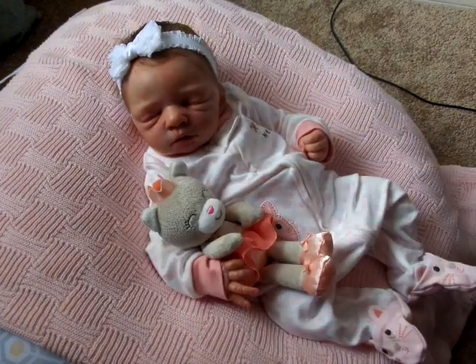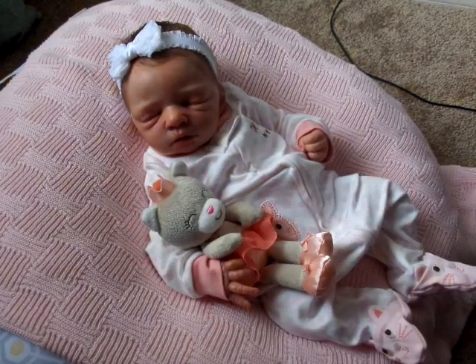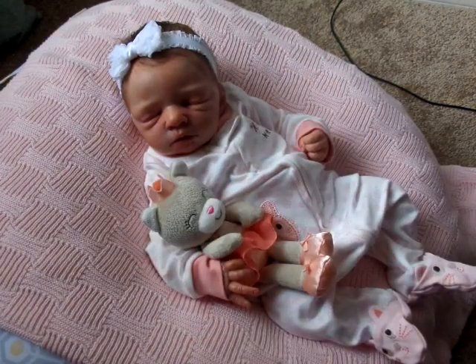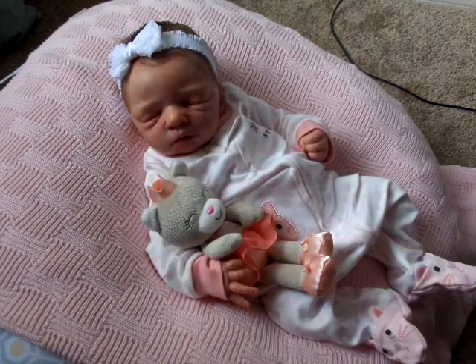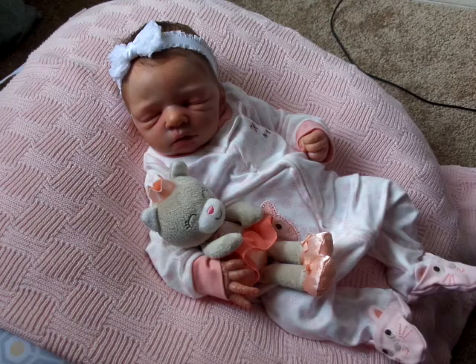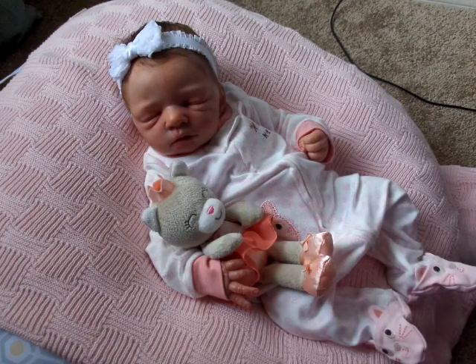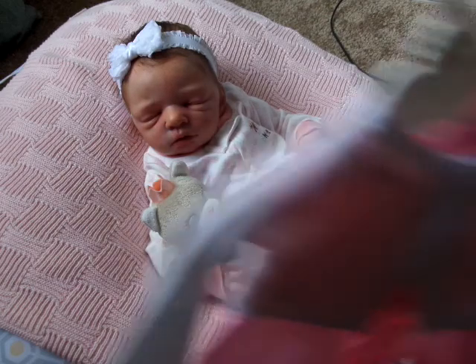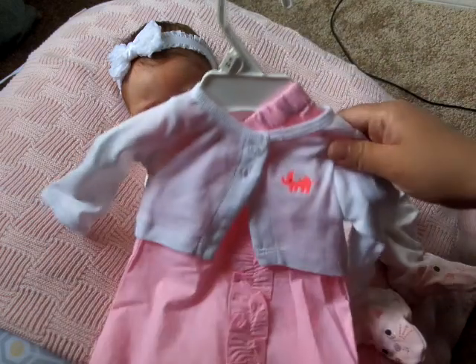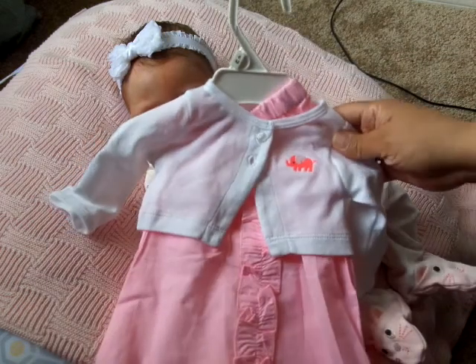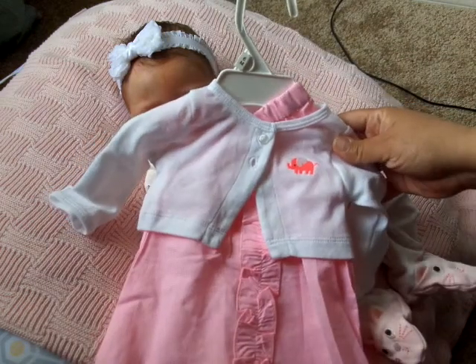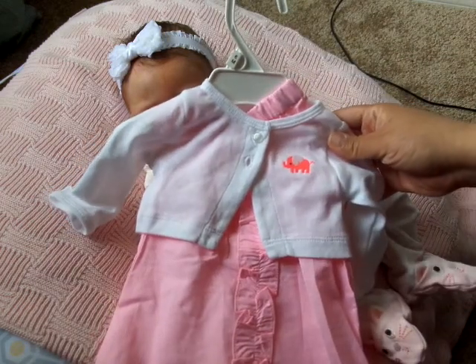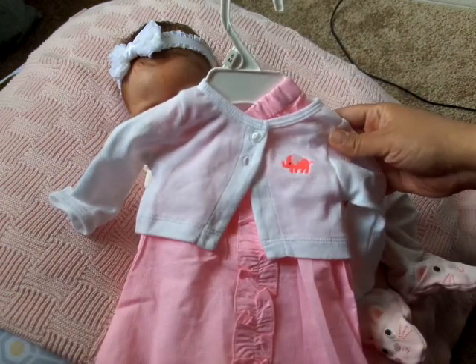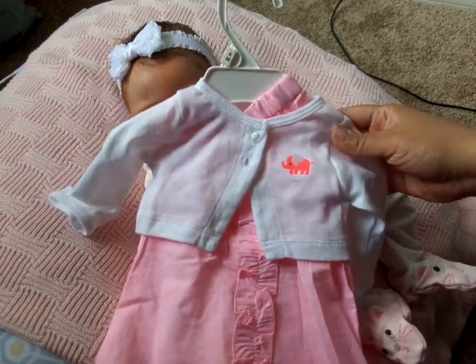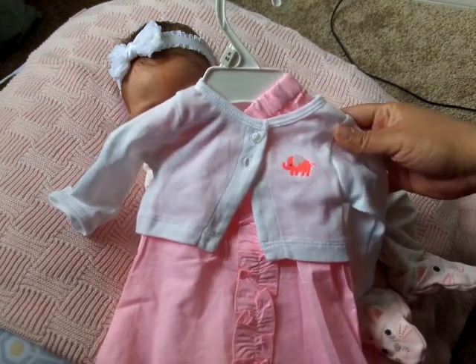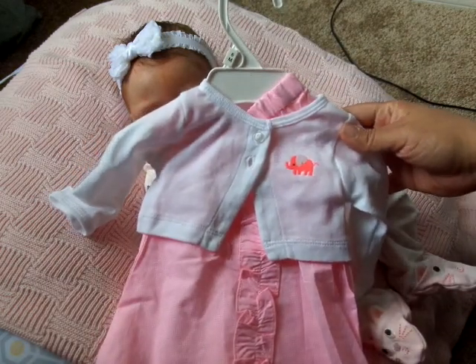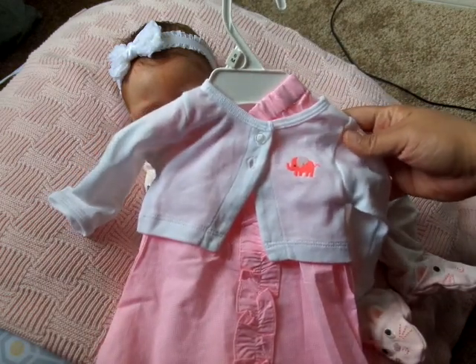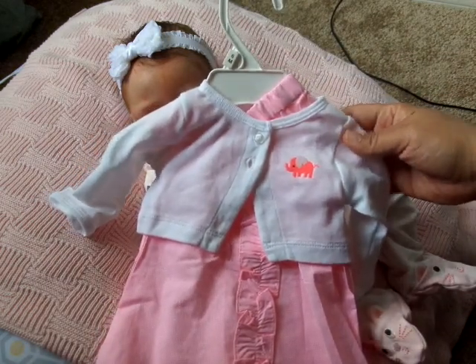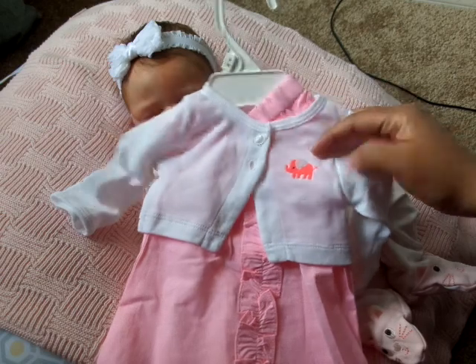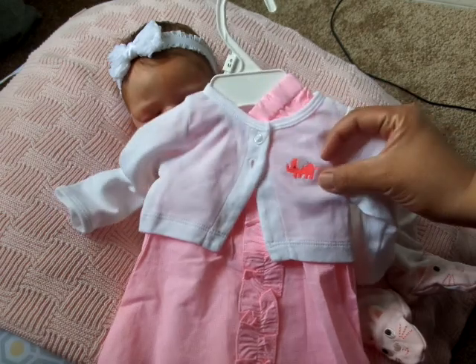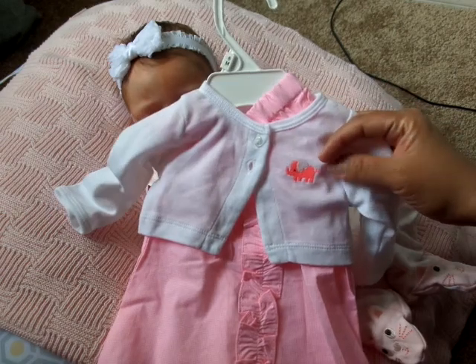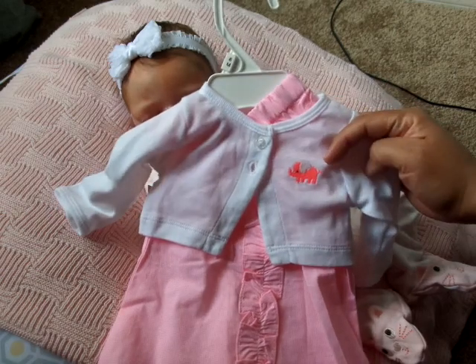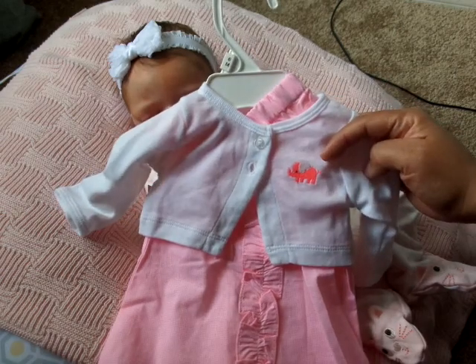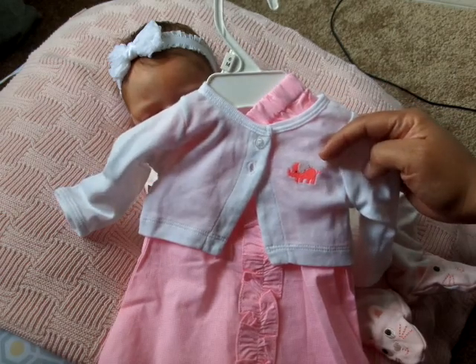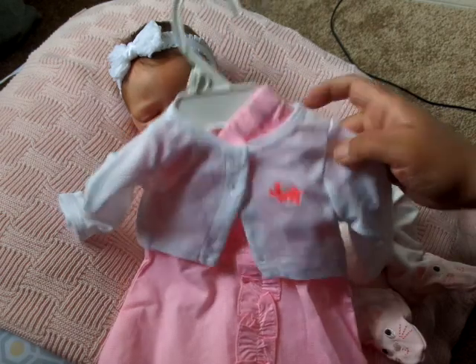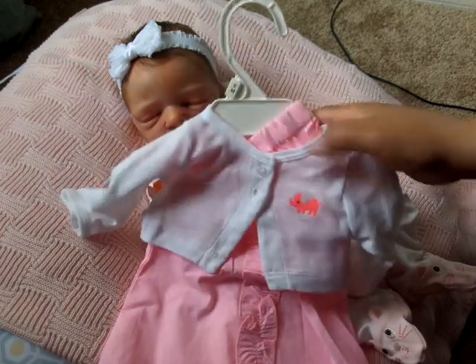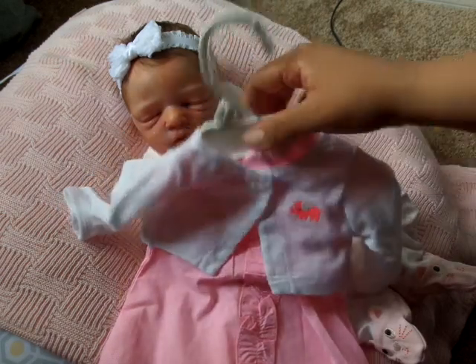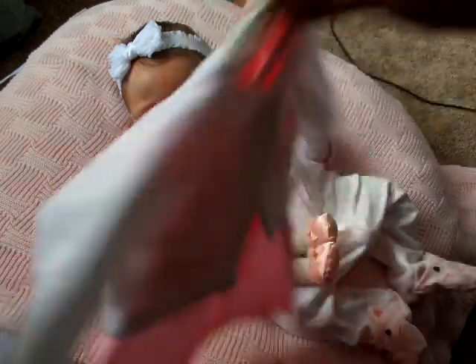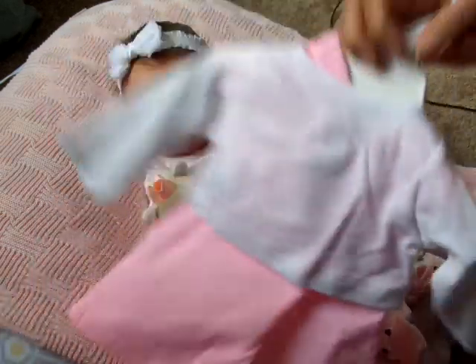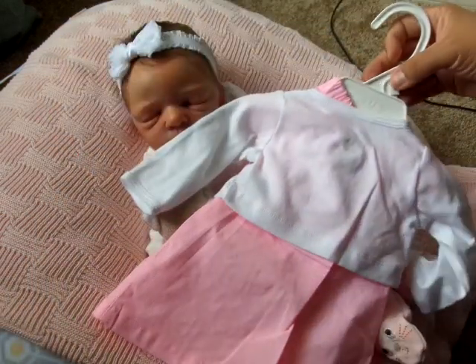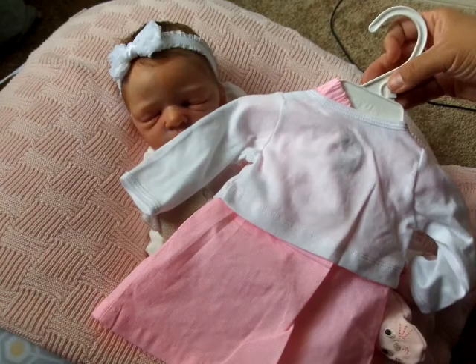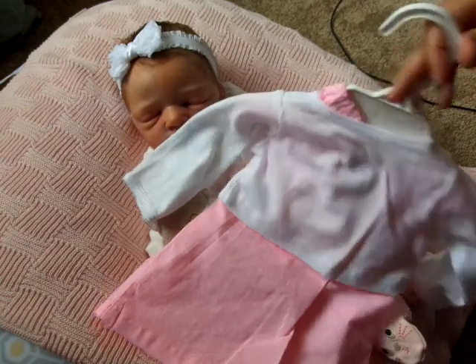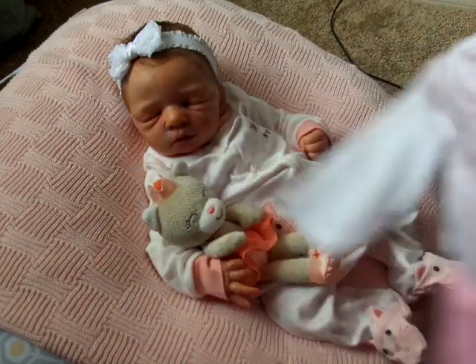For her outfit, she is going to wear this Carter's little dress — it has a little elephant on there. I thought that was really sweet.